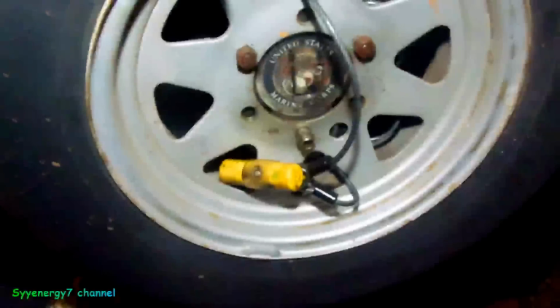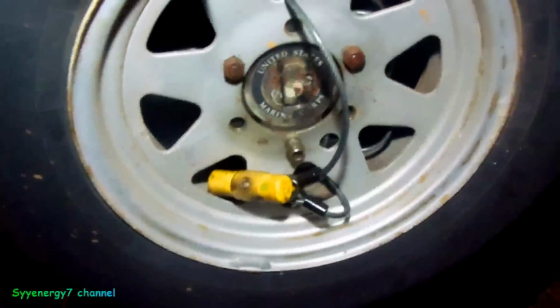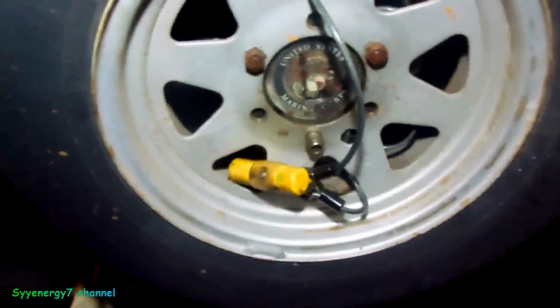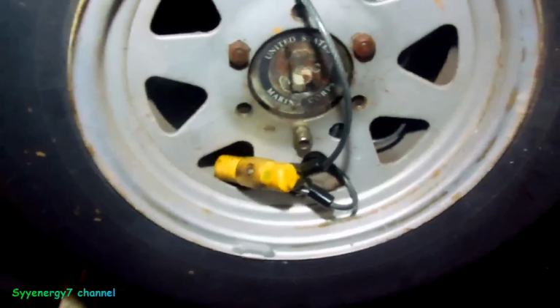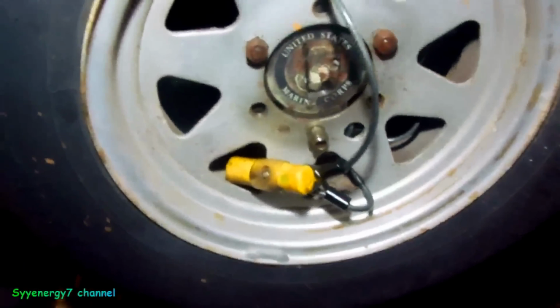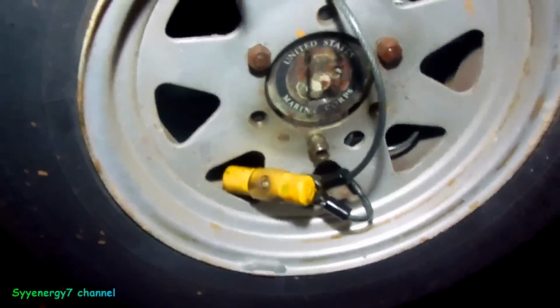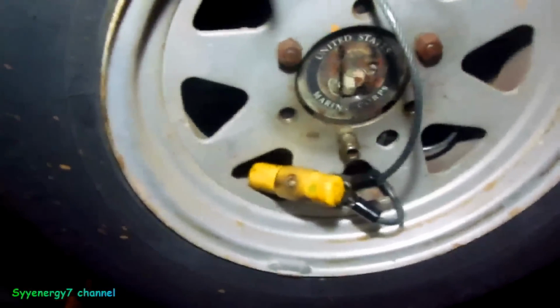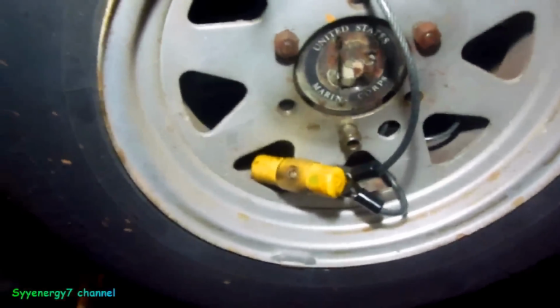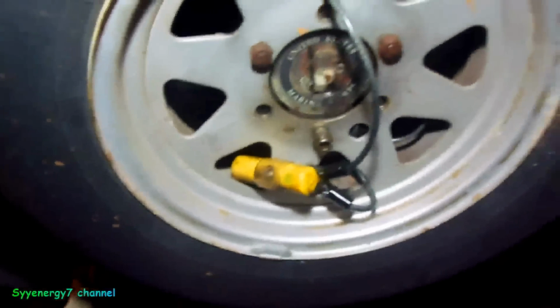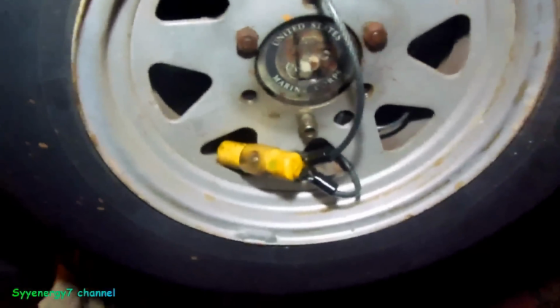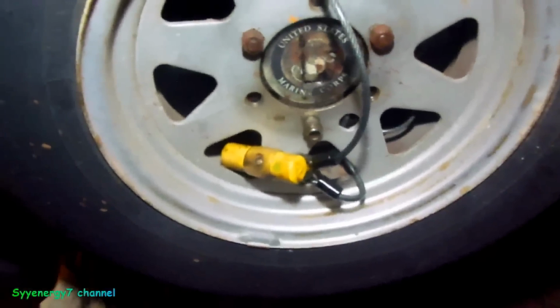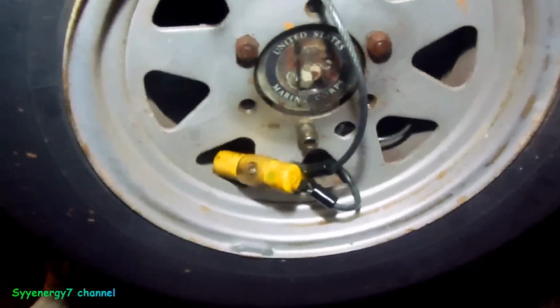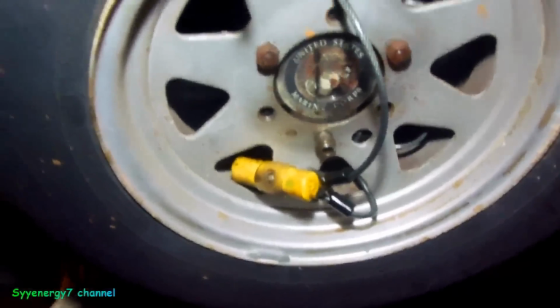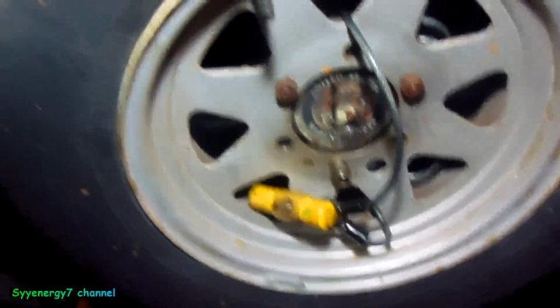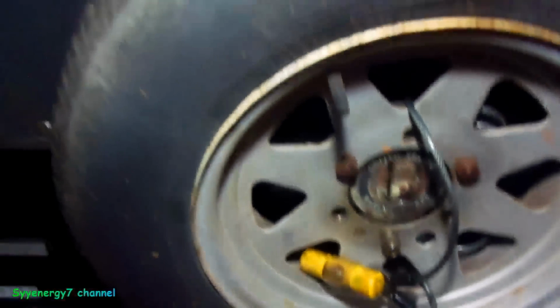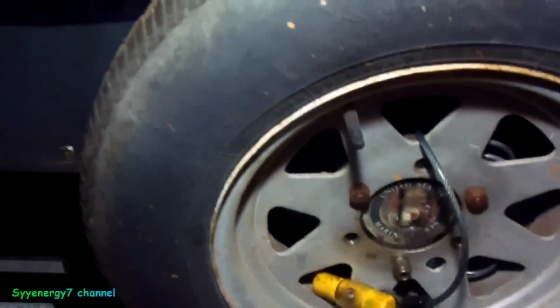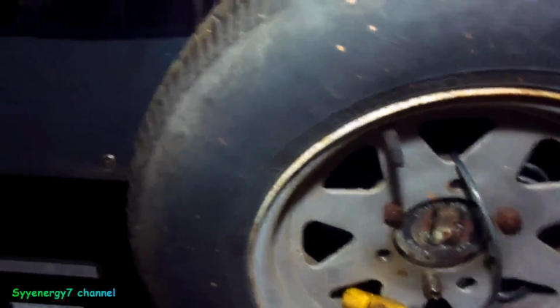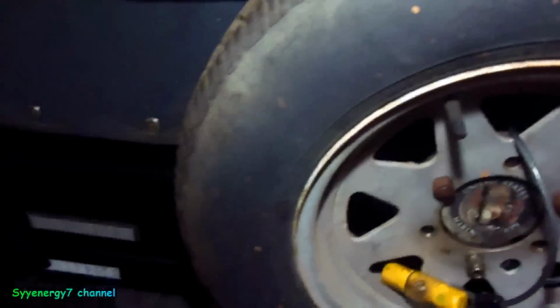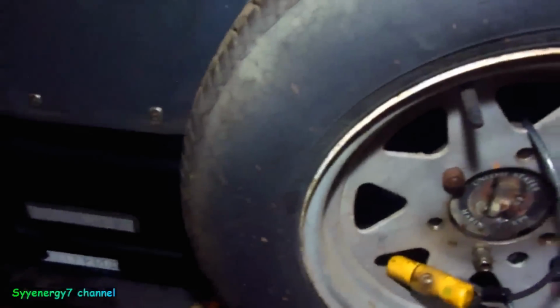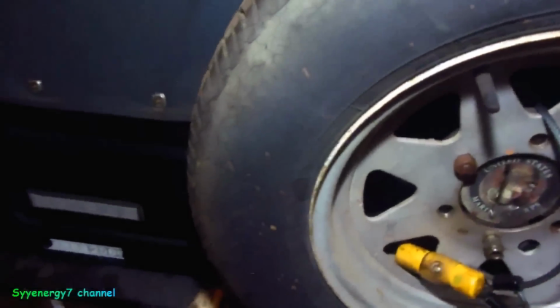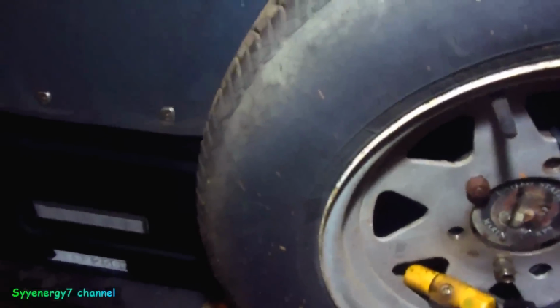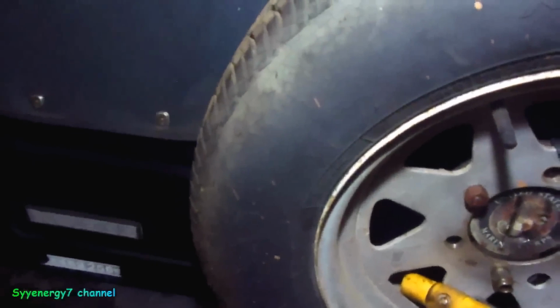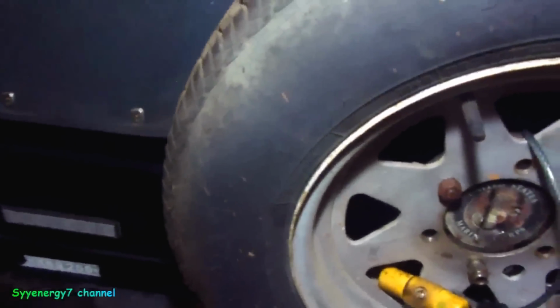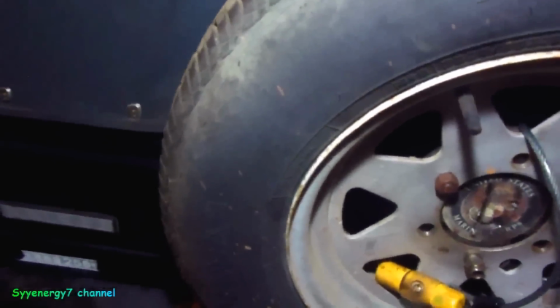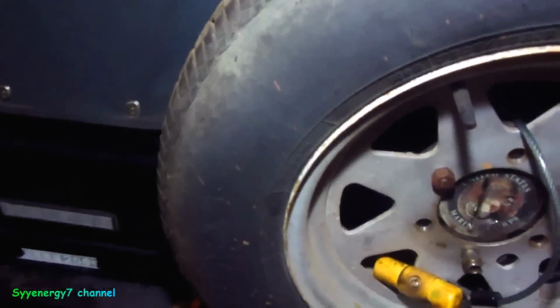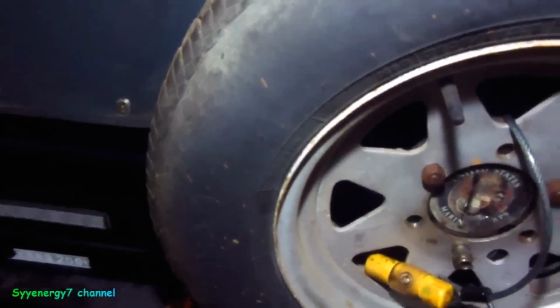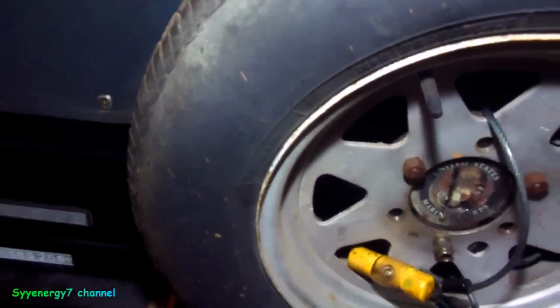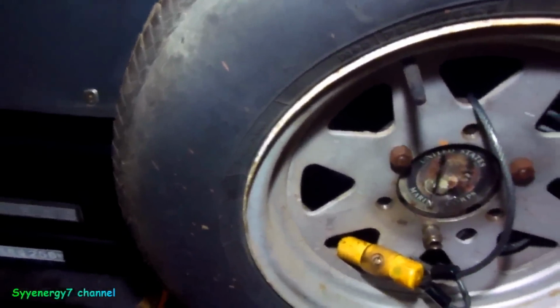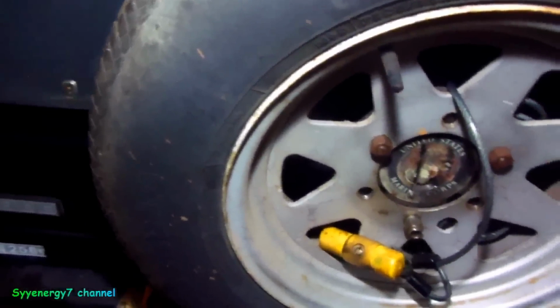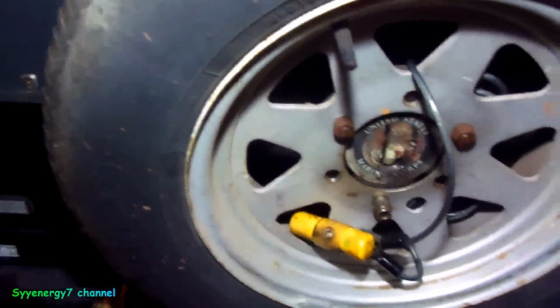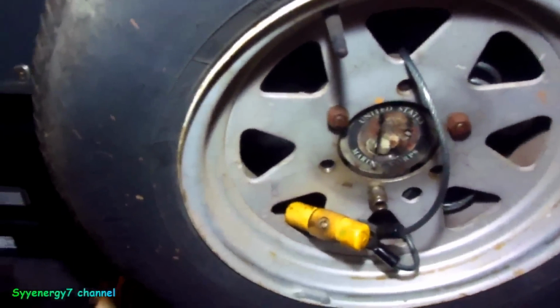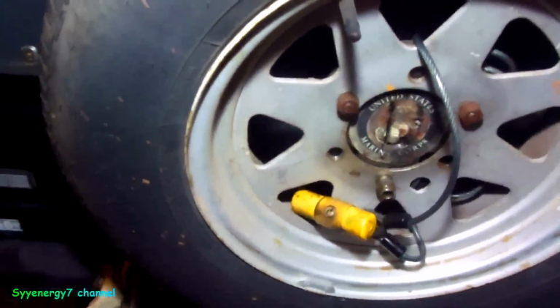It's a little mock locking mechanism I made for a spare tire on the back of the Suzuki Samurai SJ413, Jimny 1300, or whatever you want to call this thing.